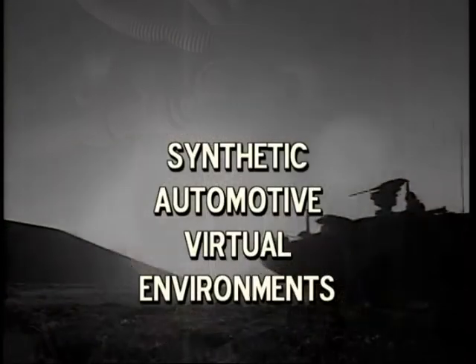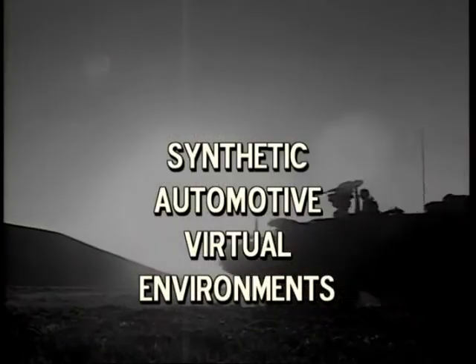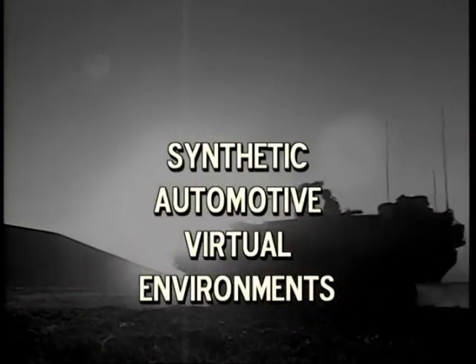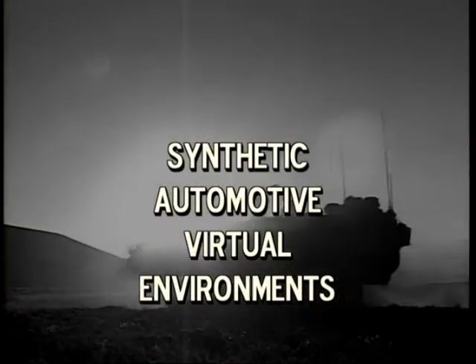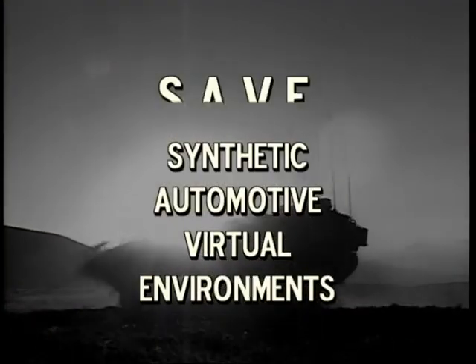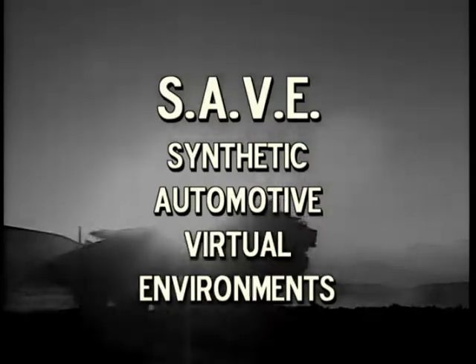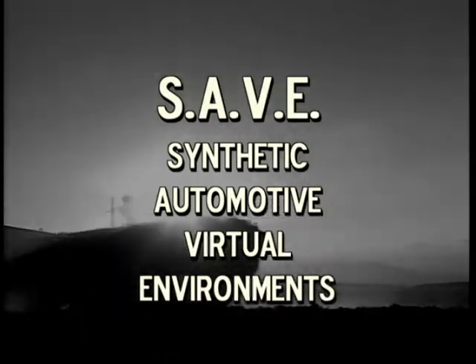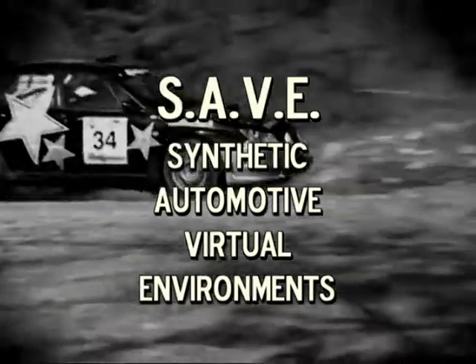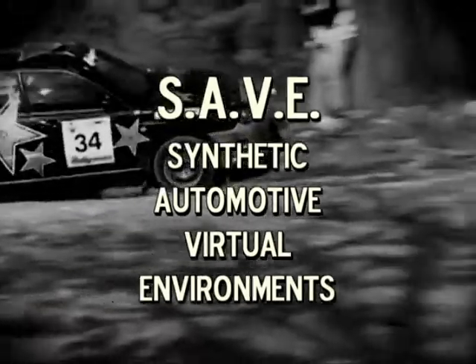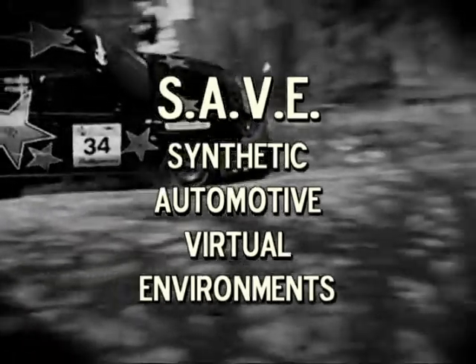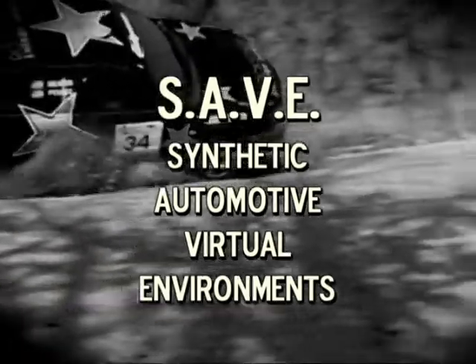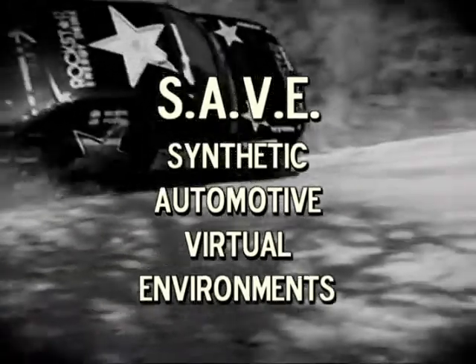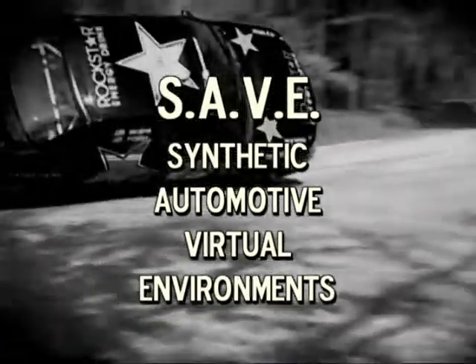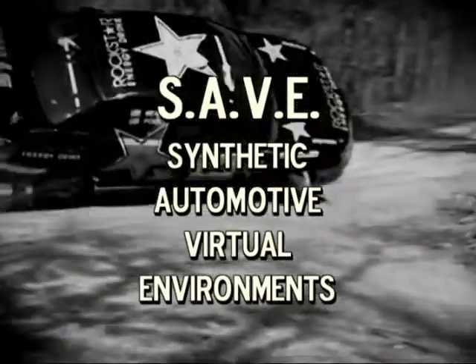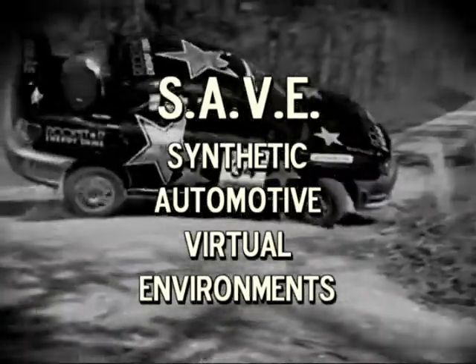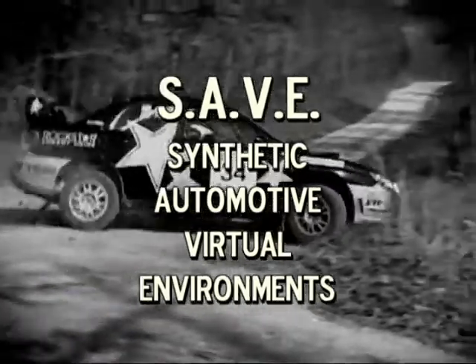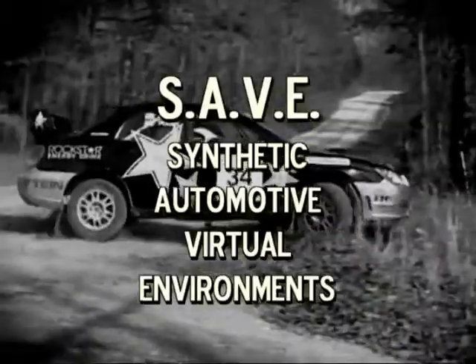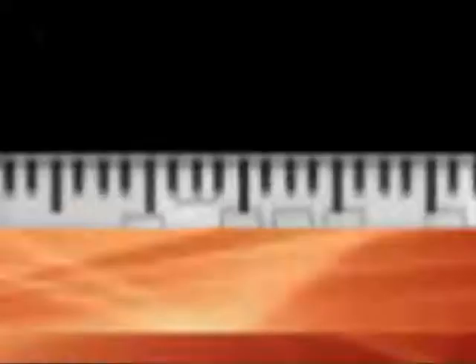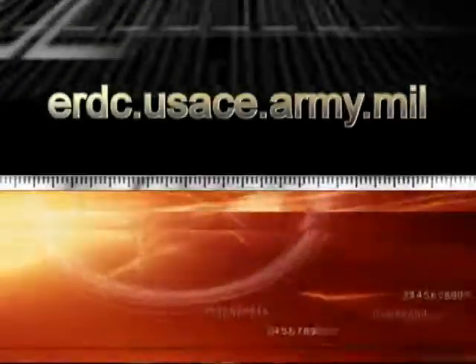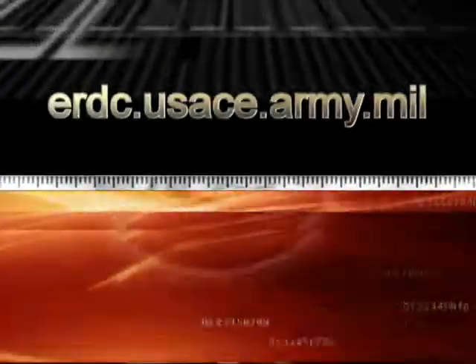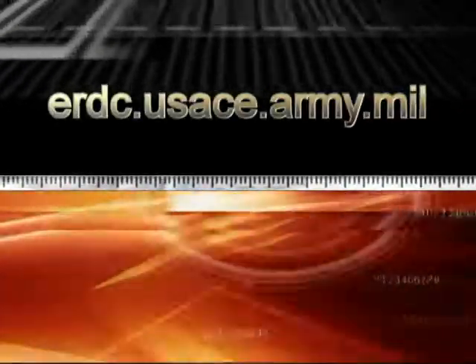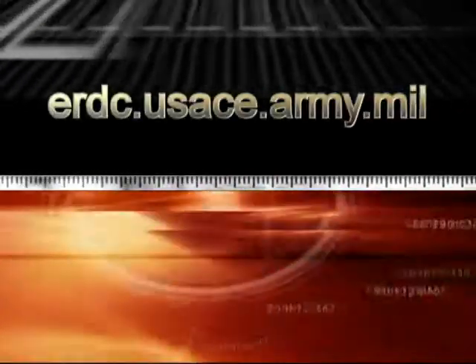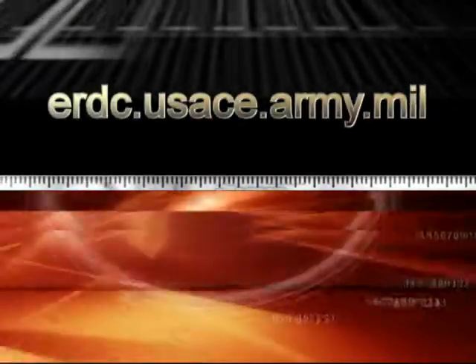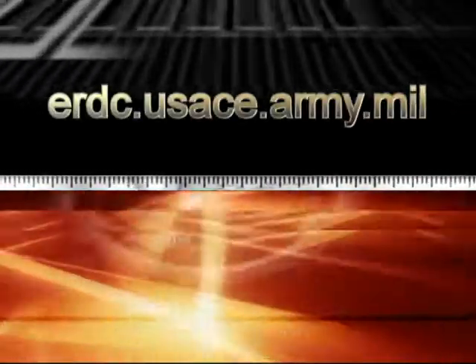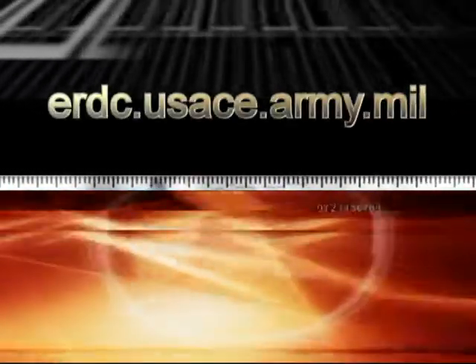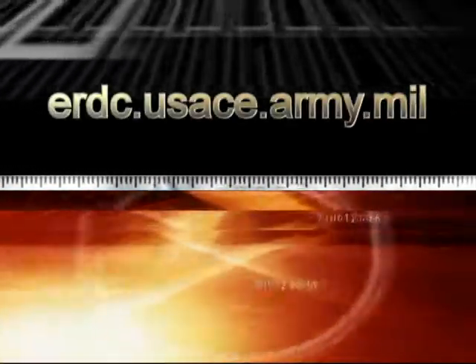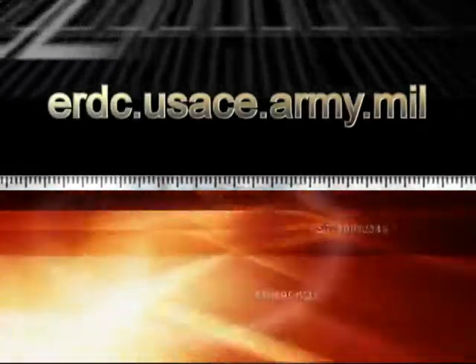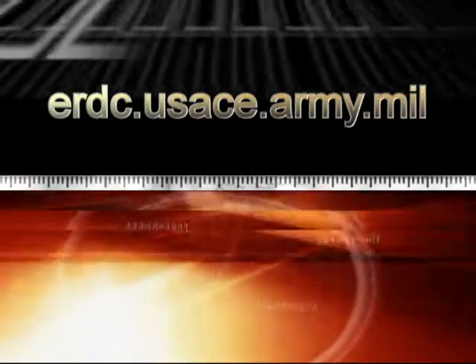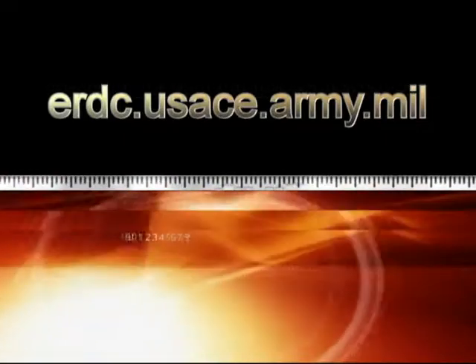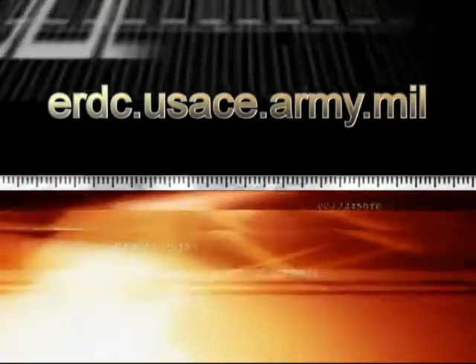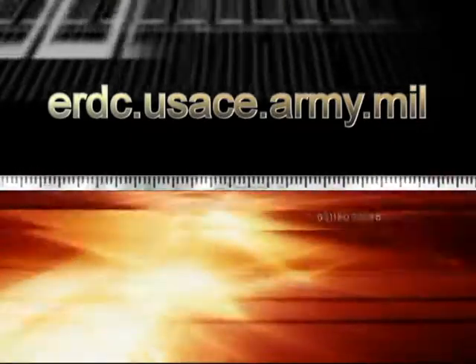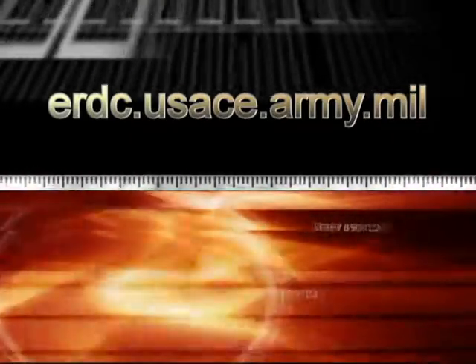Information that will save lives on and off the battlefield. For the U.S. Army Corps of Engineers, I'm Mary Cochran. More Corps of Engineers research is at erdc.usace.army.mil.